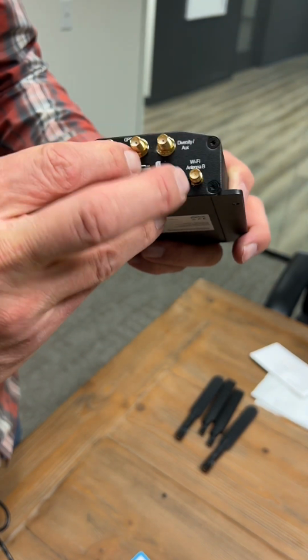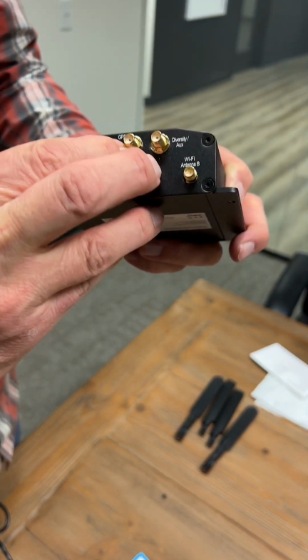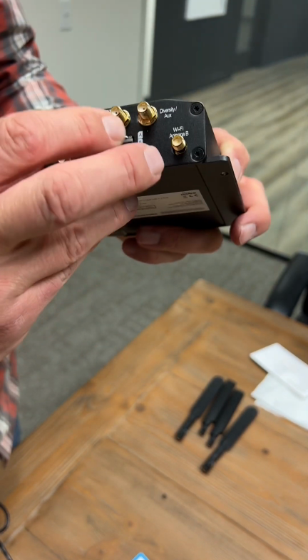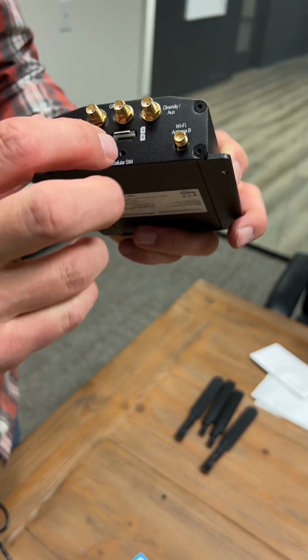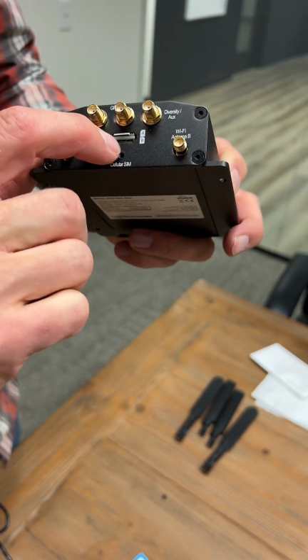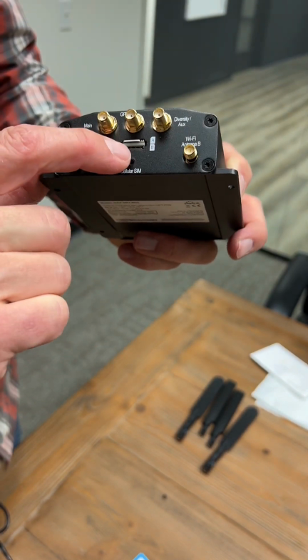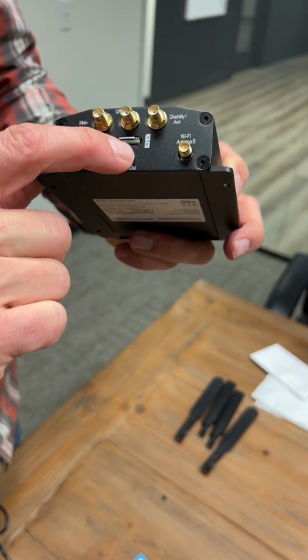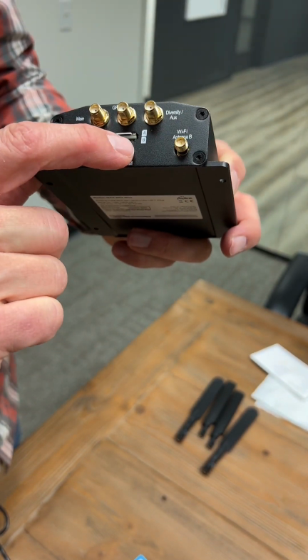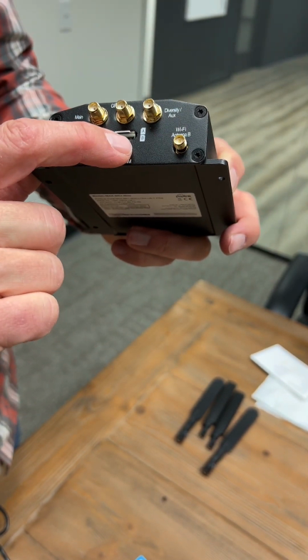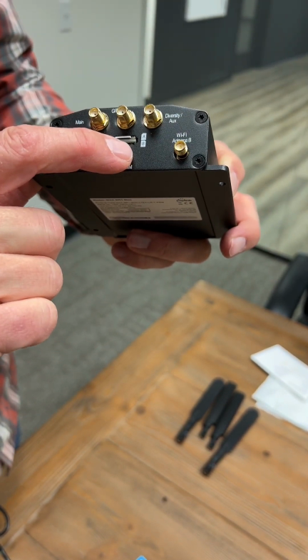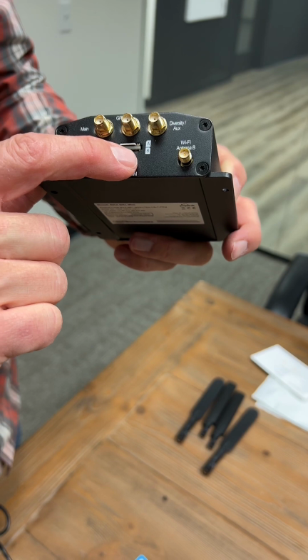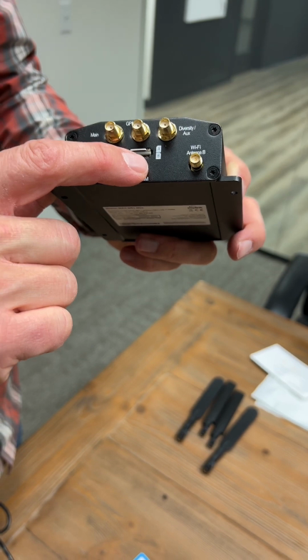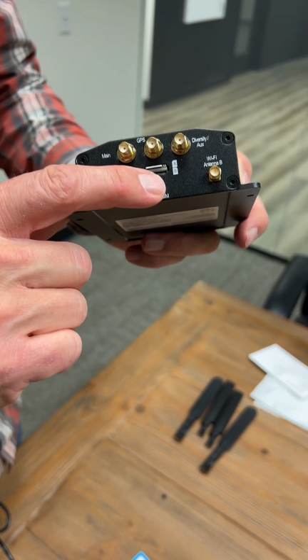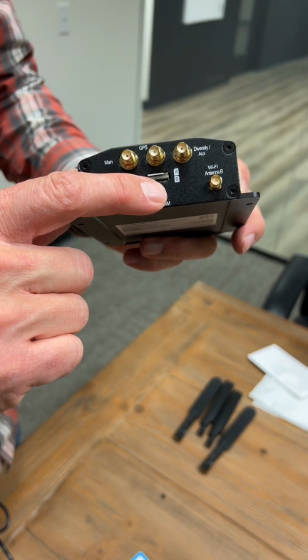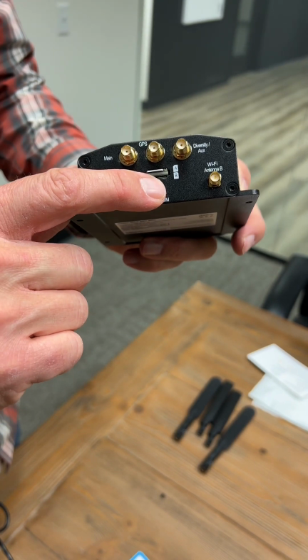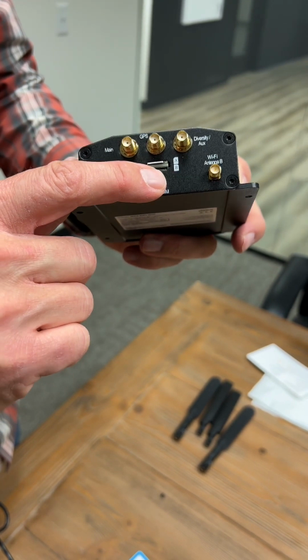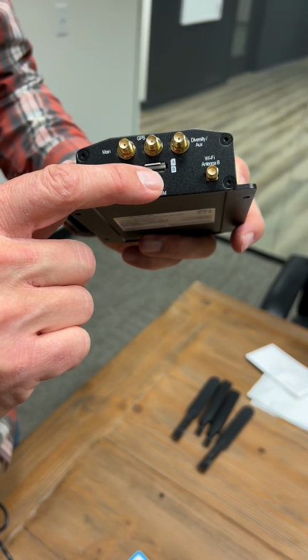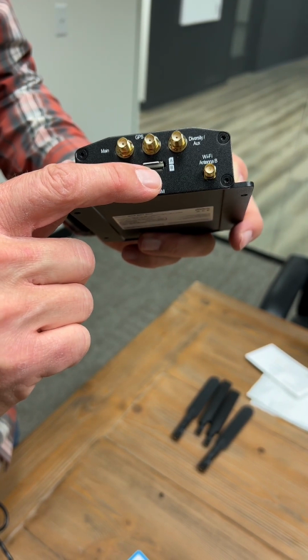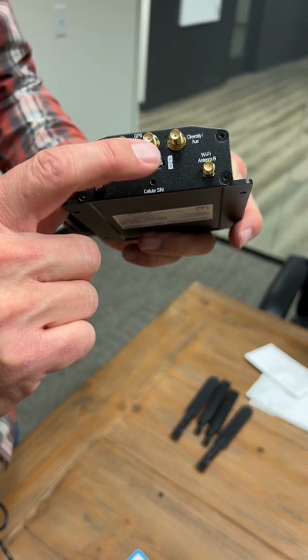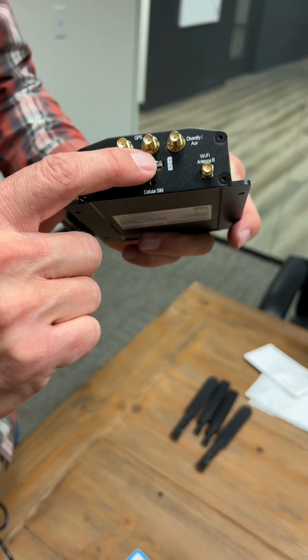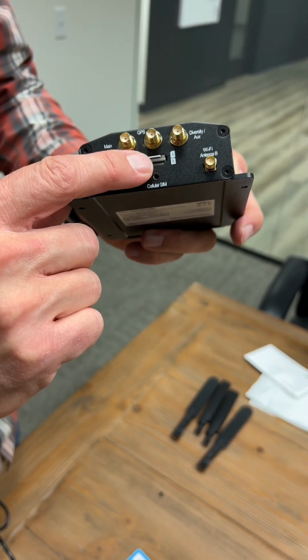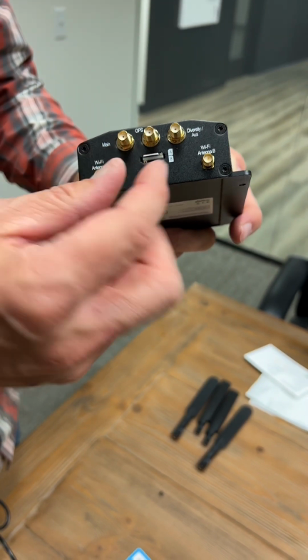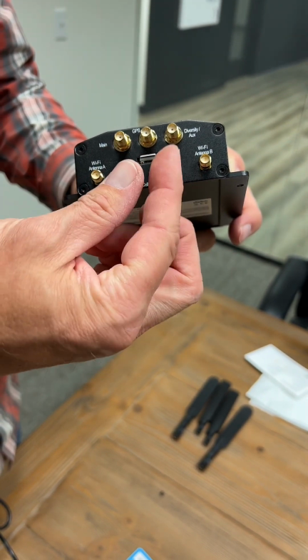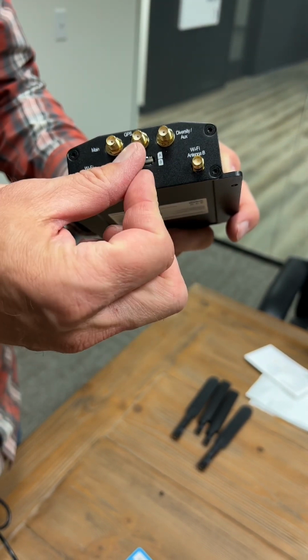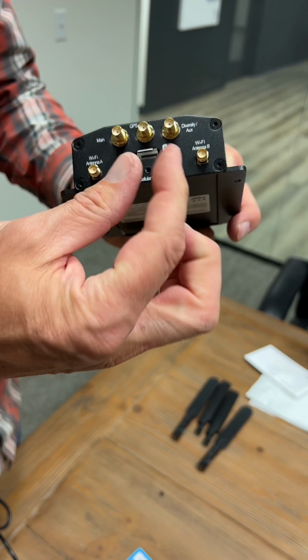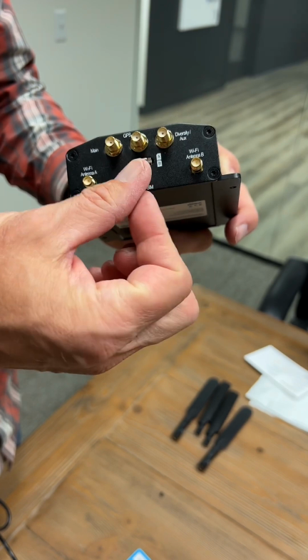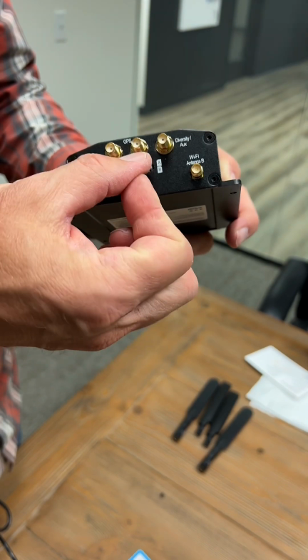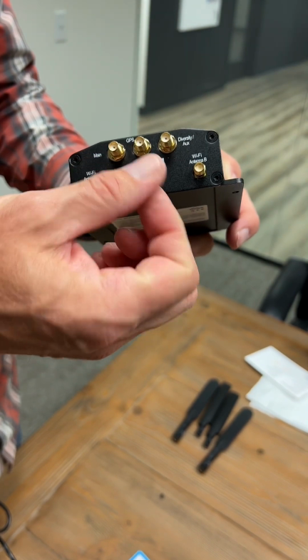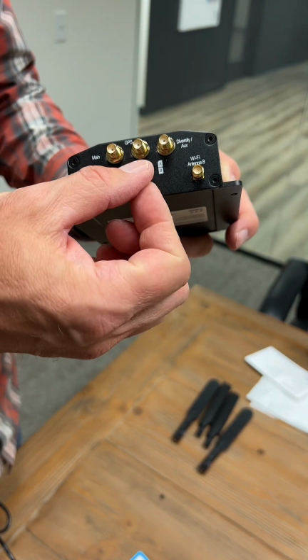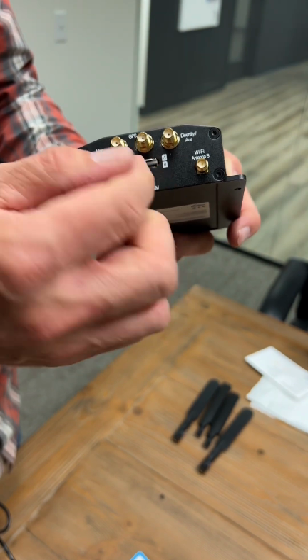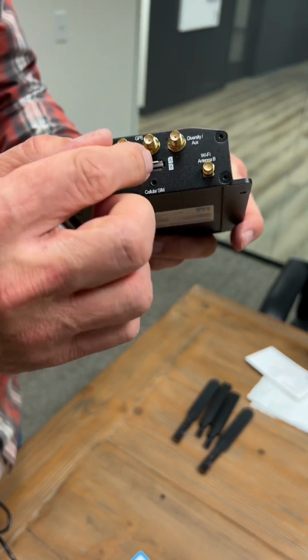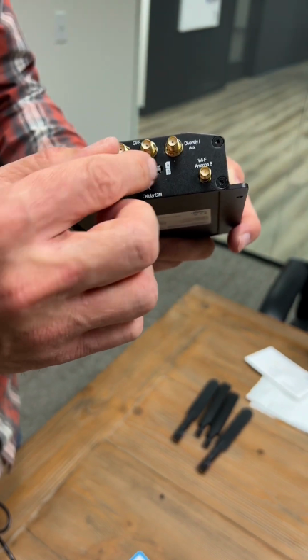There is a second slot that we can use as a contingency or a failover. You simply just slide it in with the metal on the top, and then same thing.